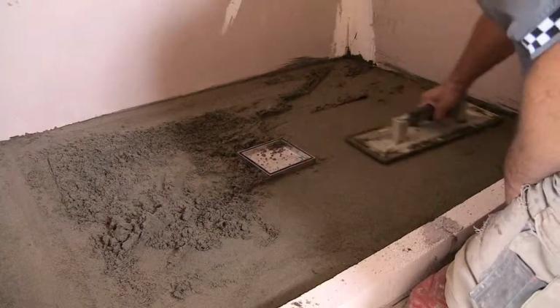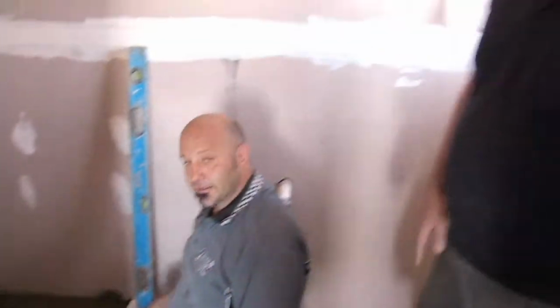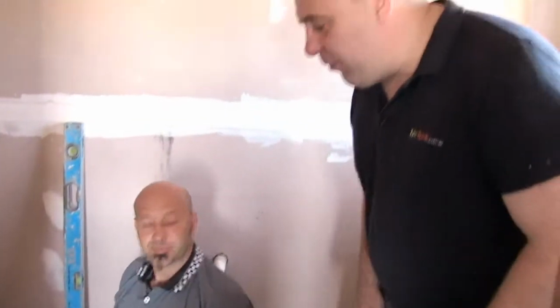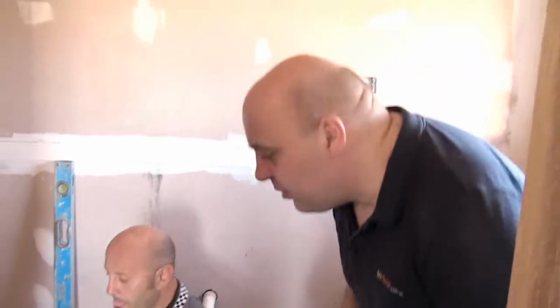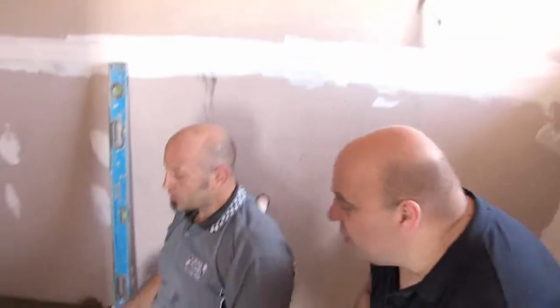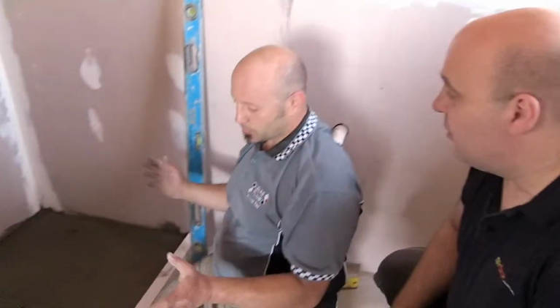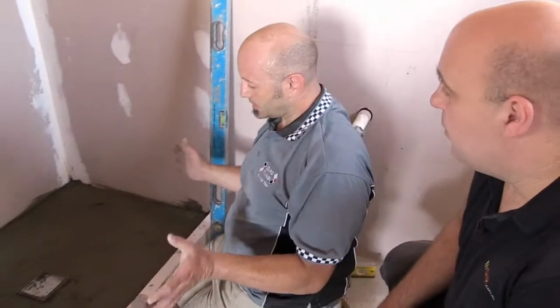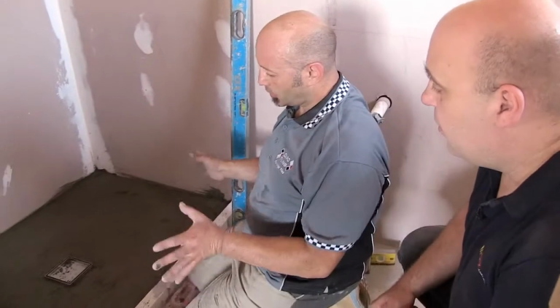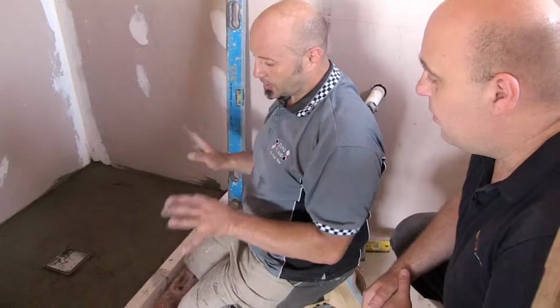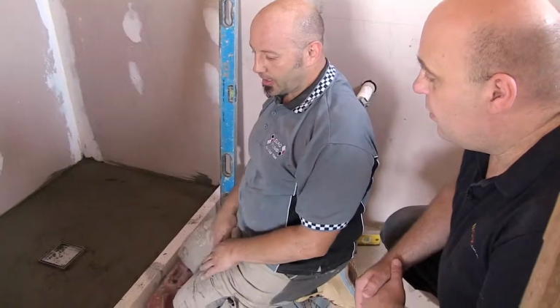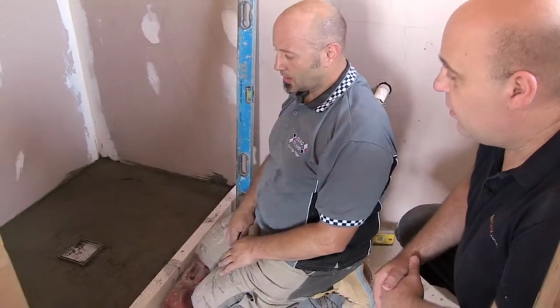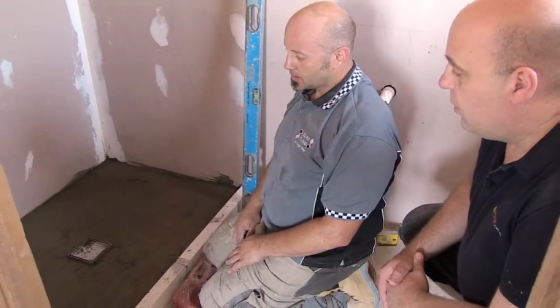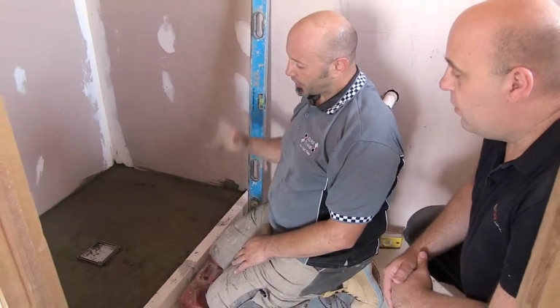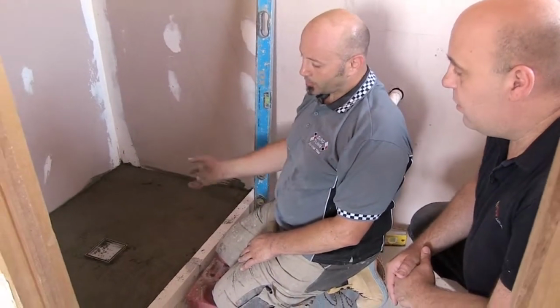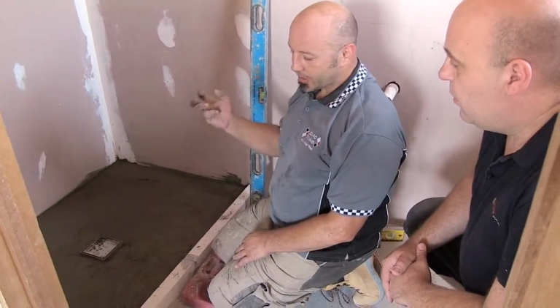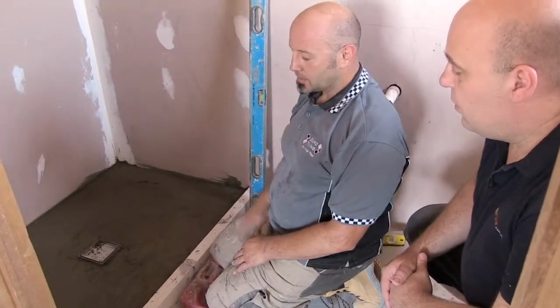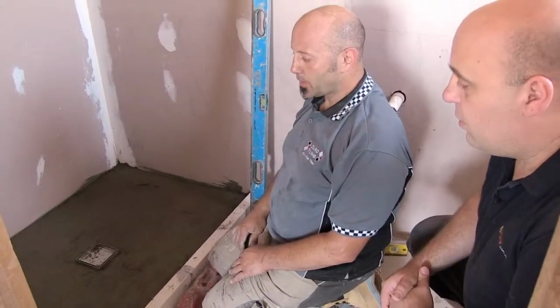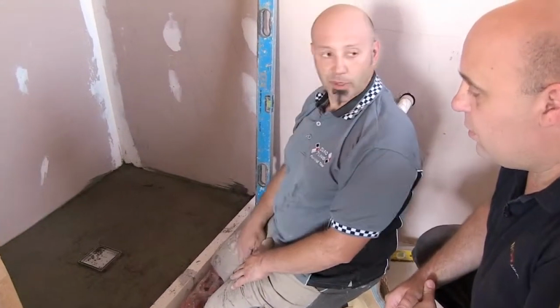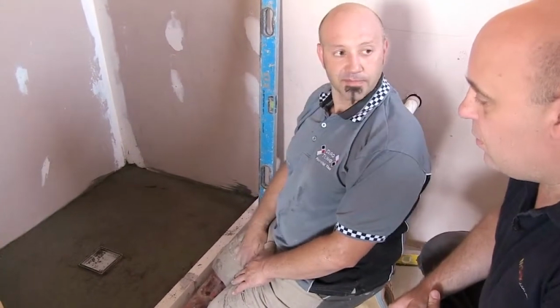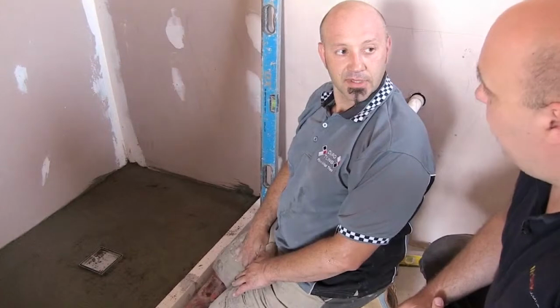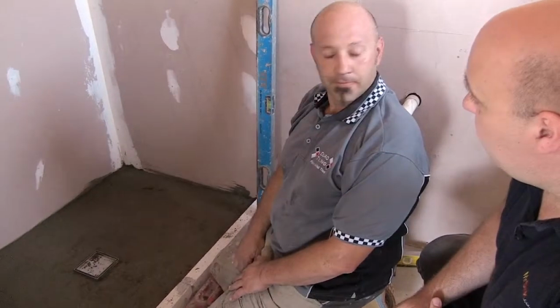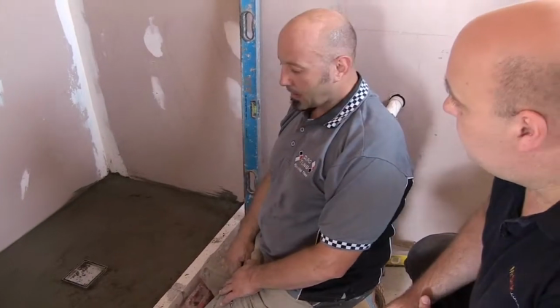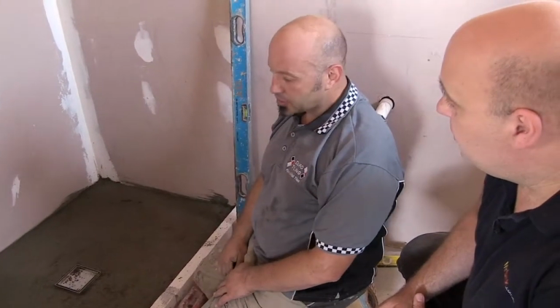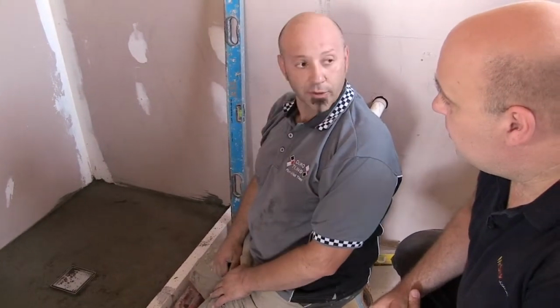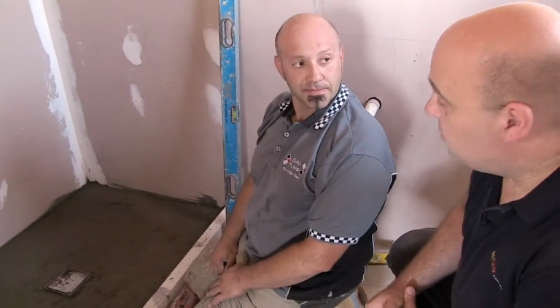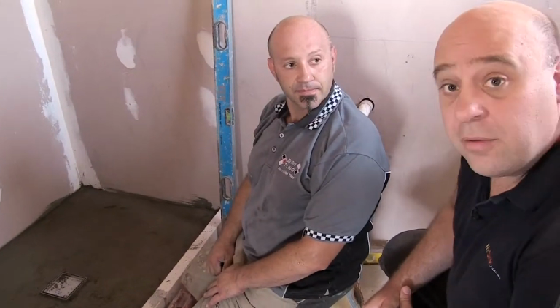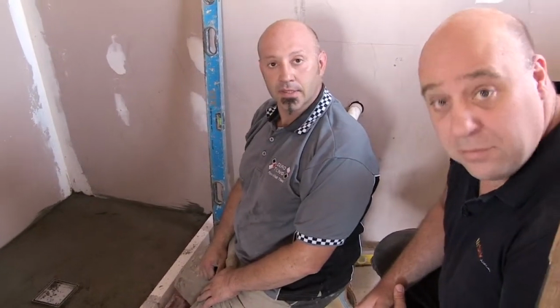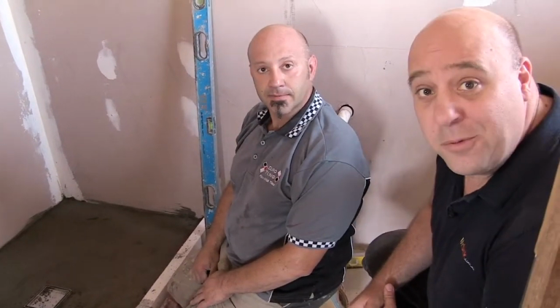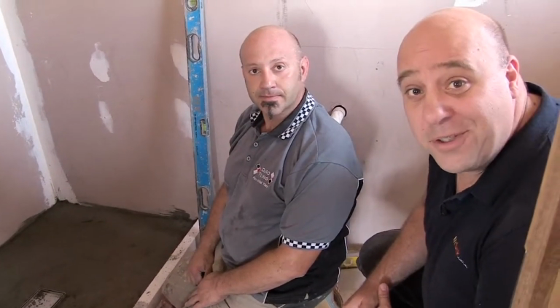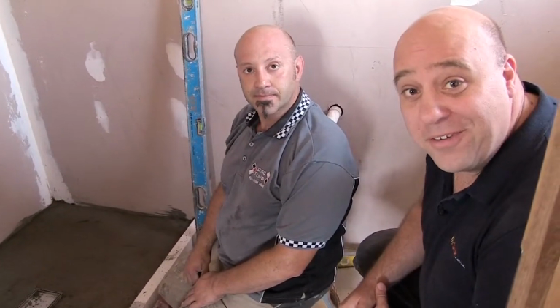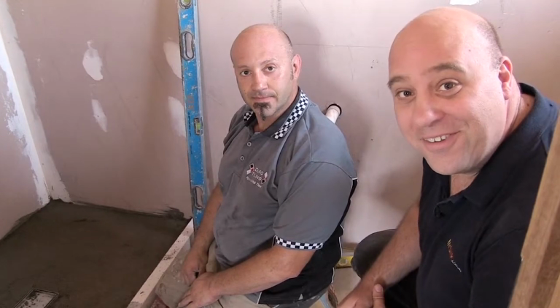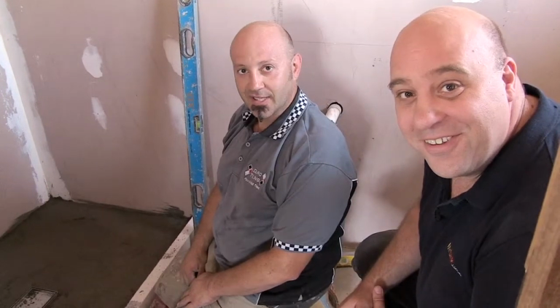The next step is to let the screed cure and dry — to get all the moisture out — so we can then waterproof it. Generally that takes 24 hours. We'll see you tomorrow.